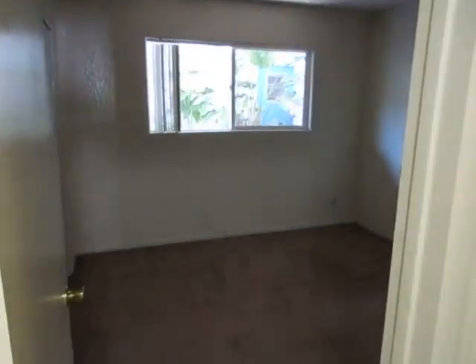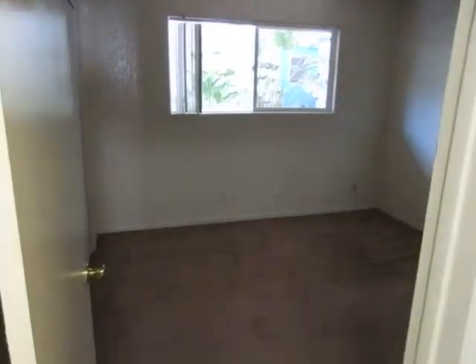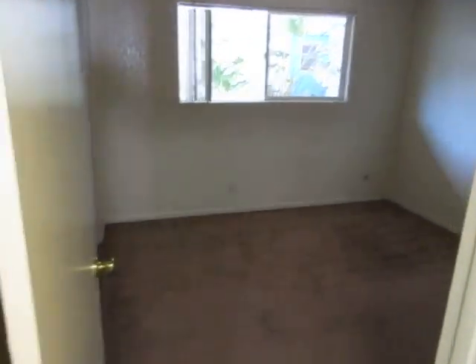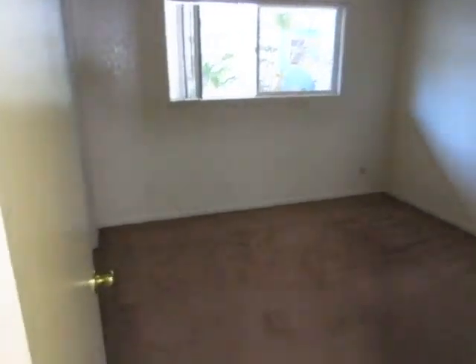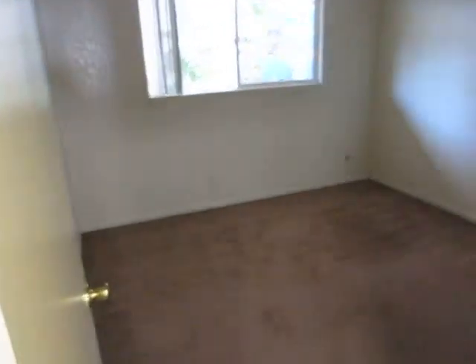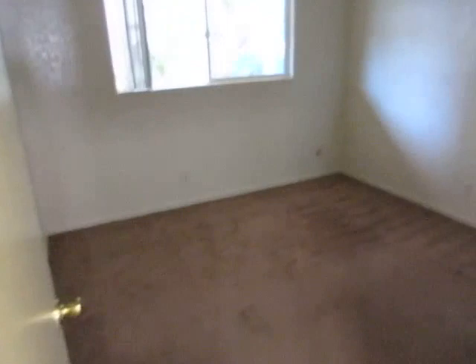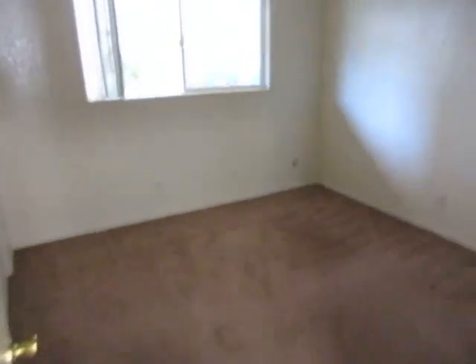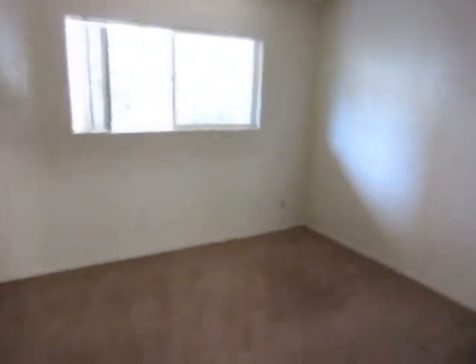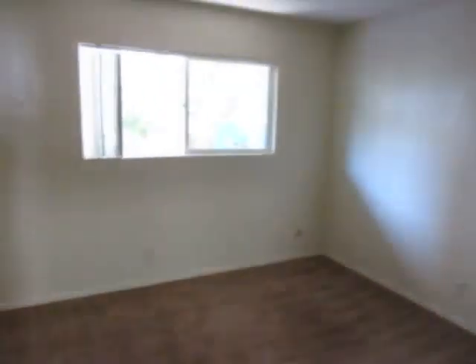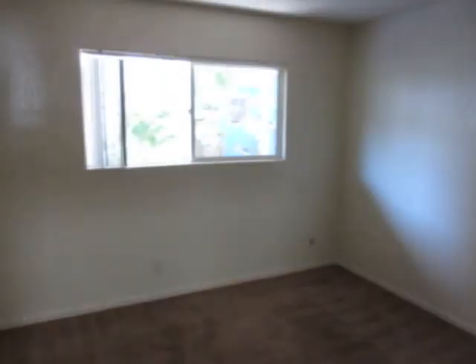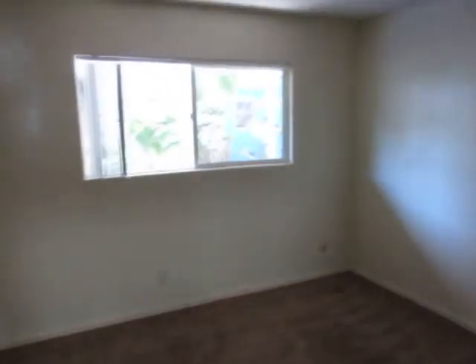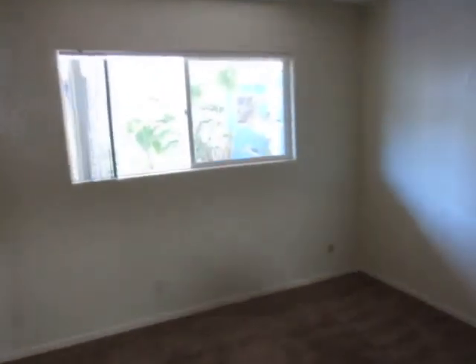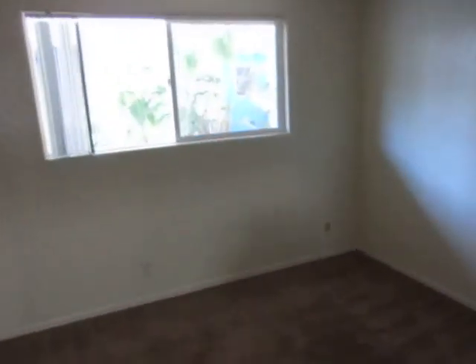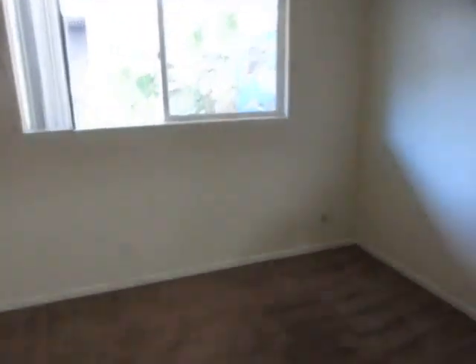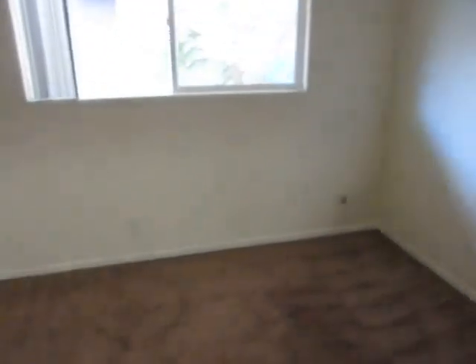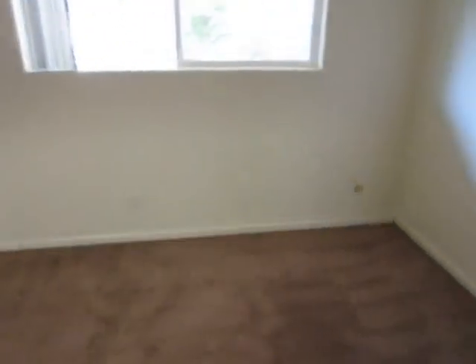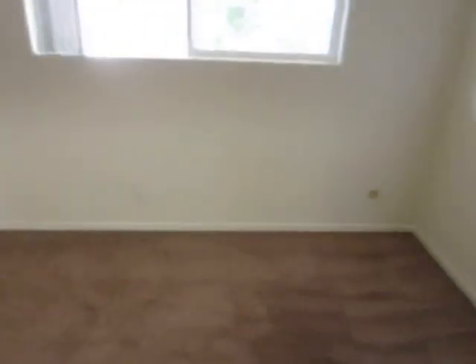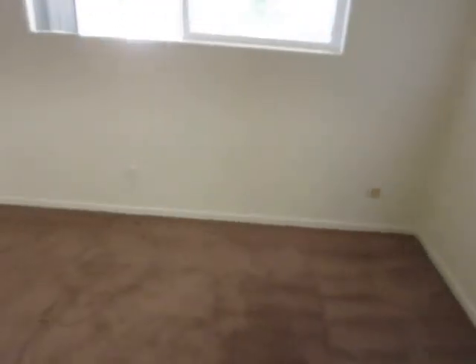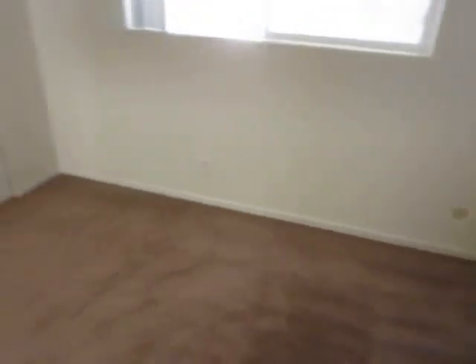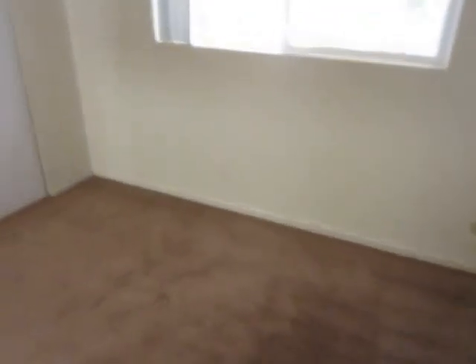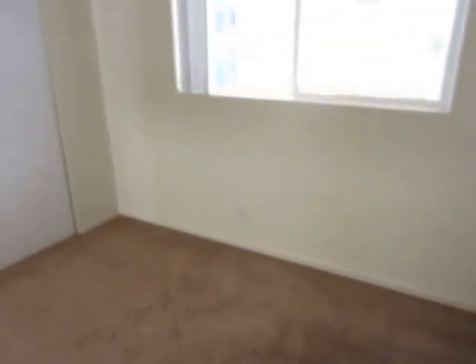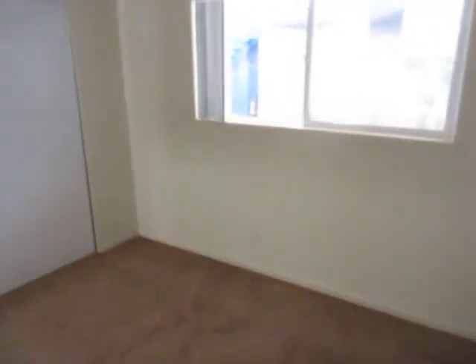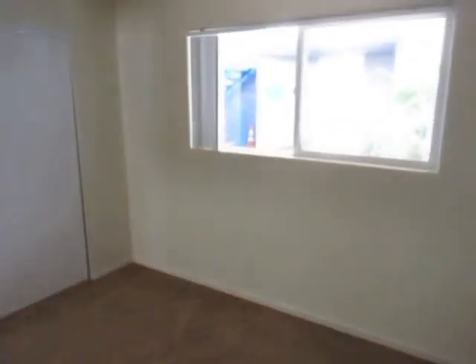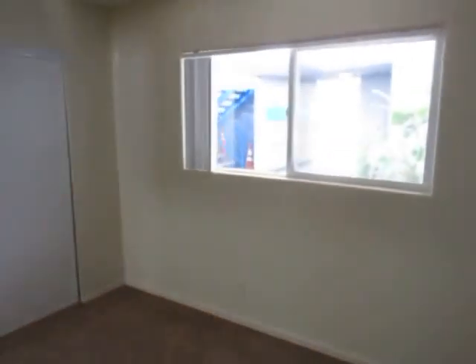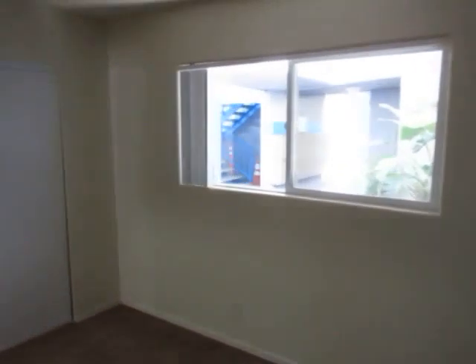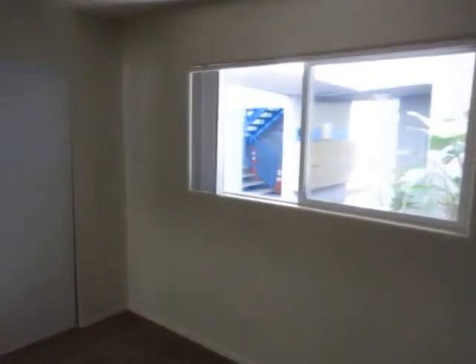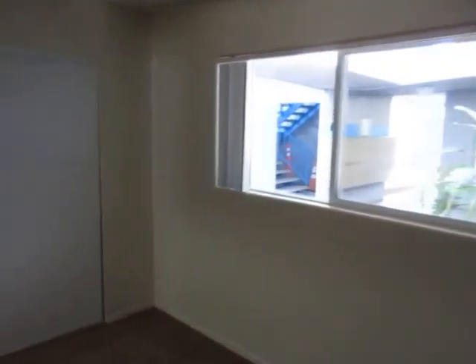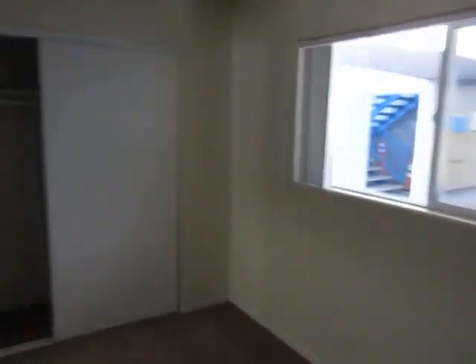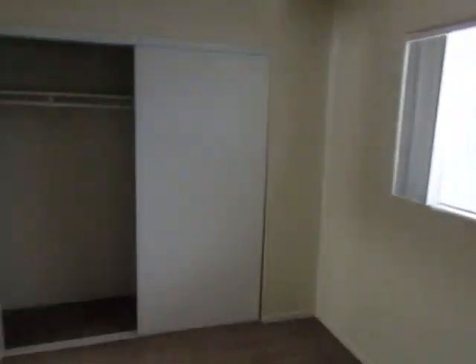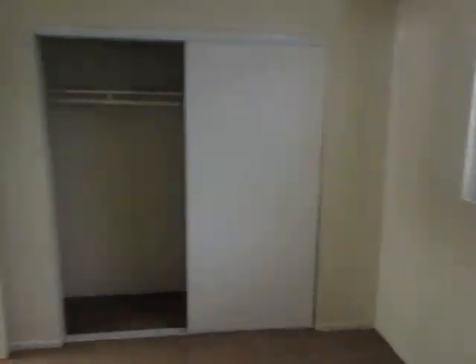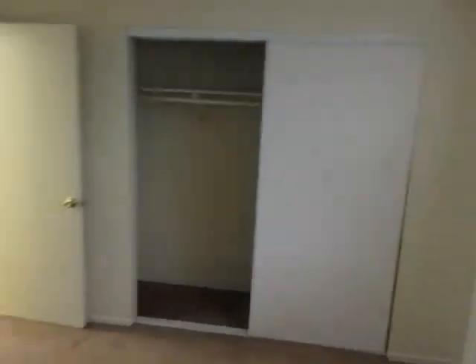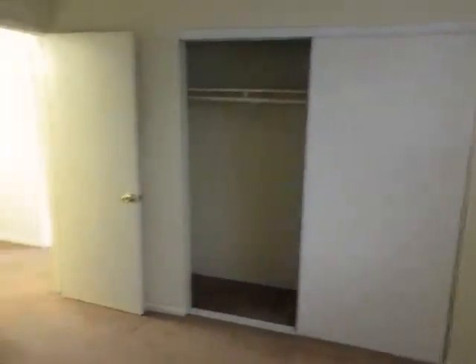You just saw in the hallway here where there's some bonus closet and storage space. This is bedroom number two — big window in here, plenty of closet space.